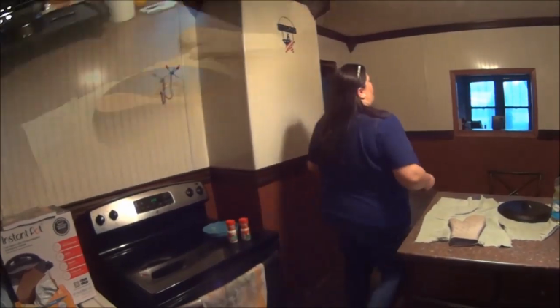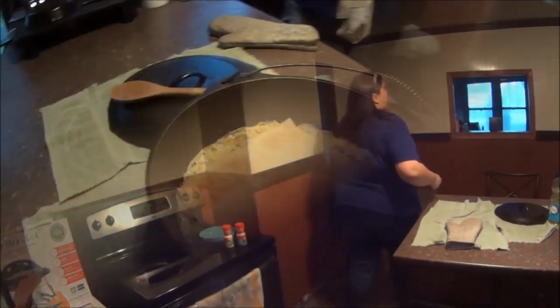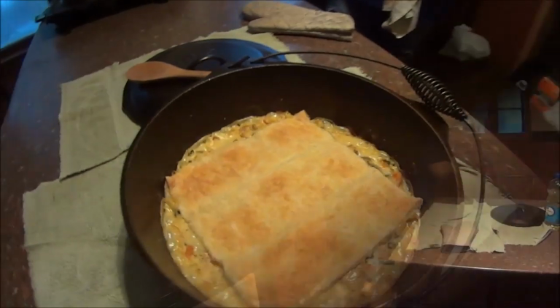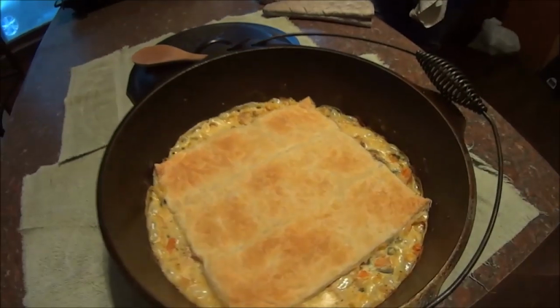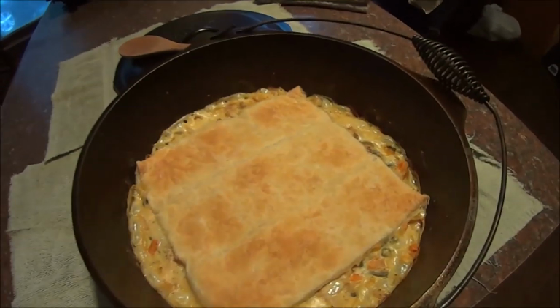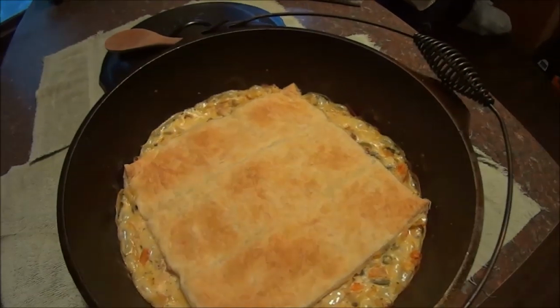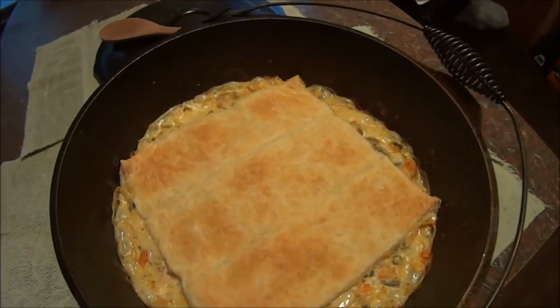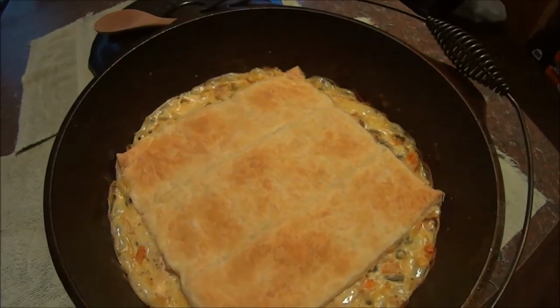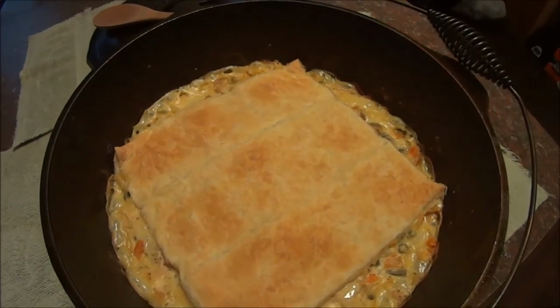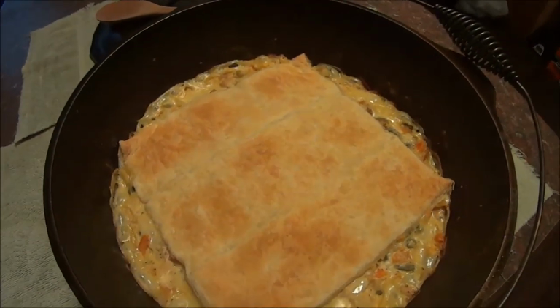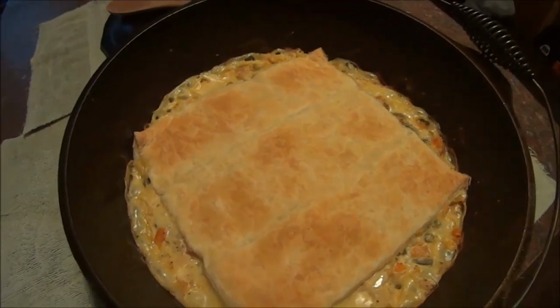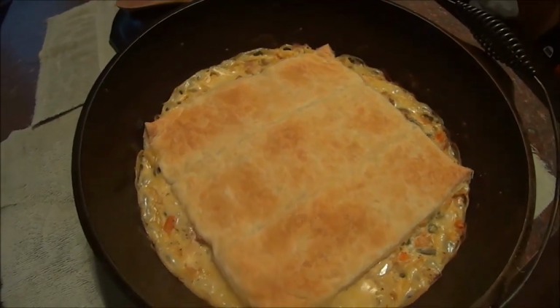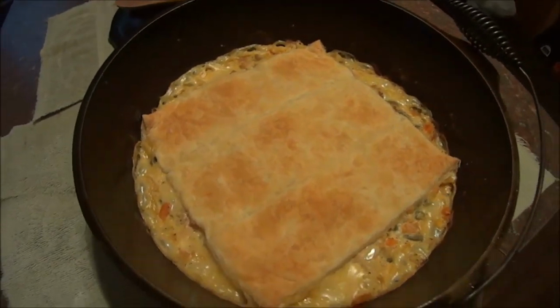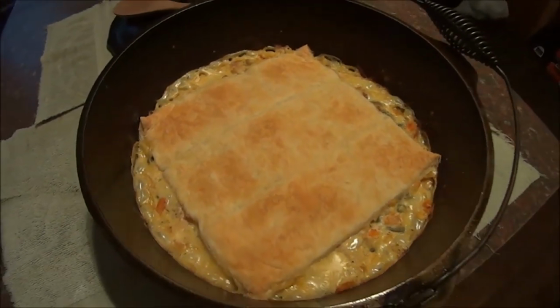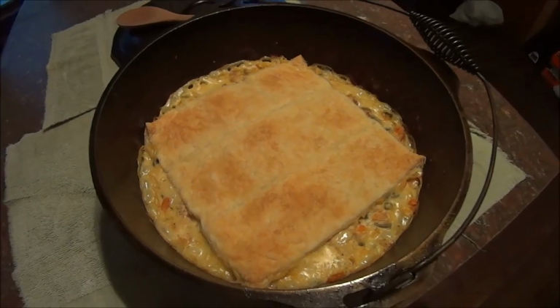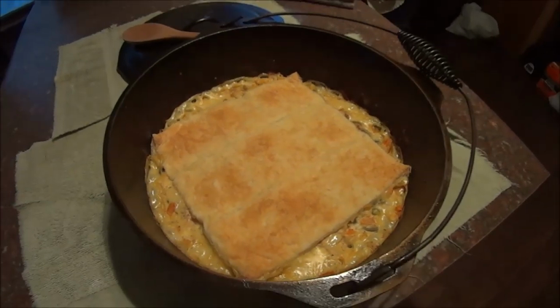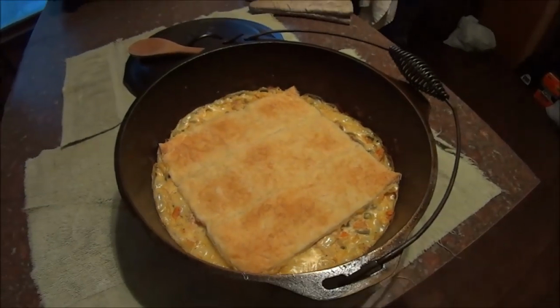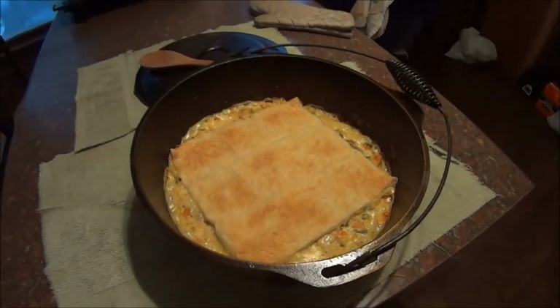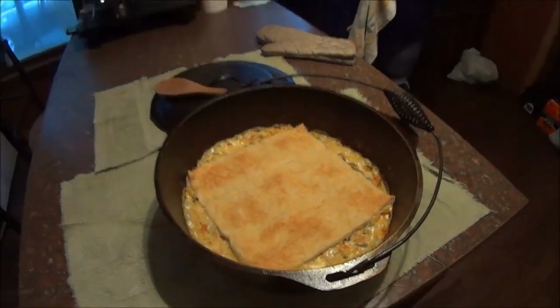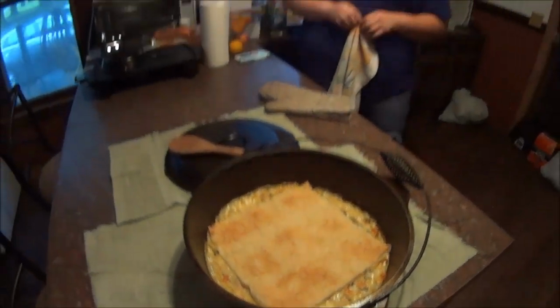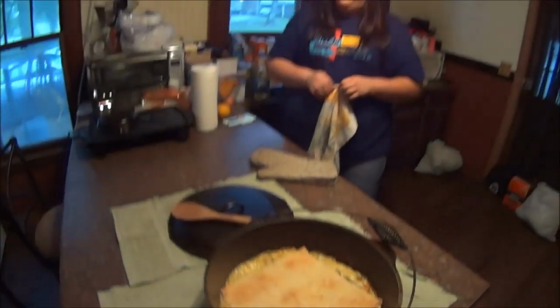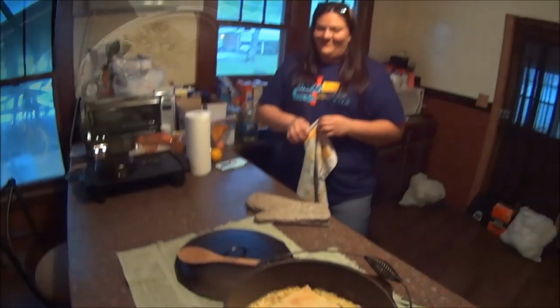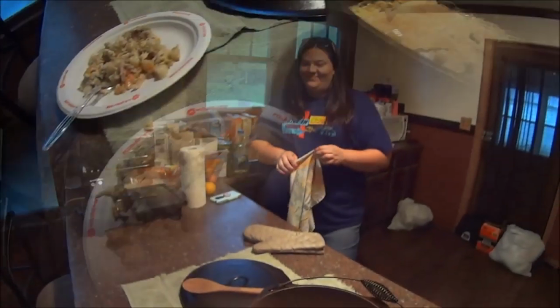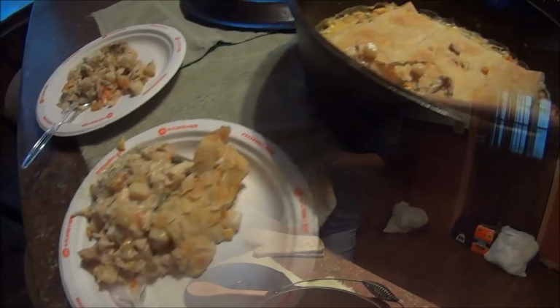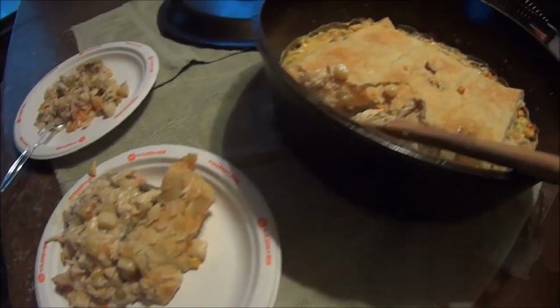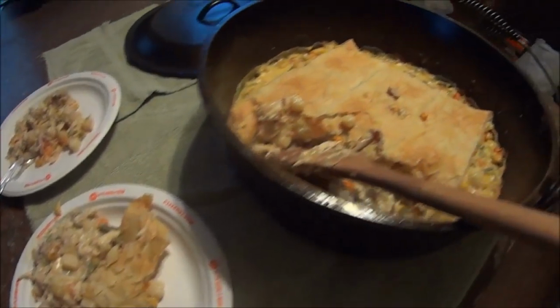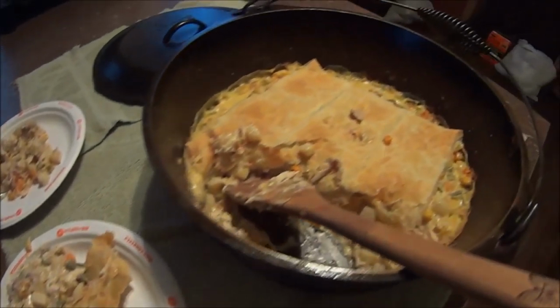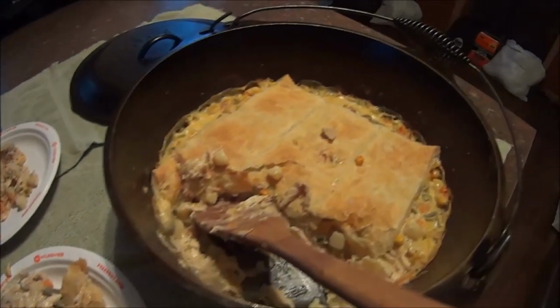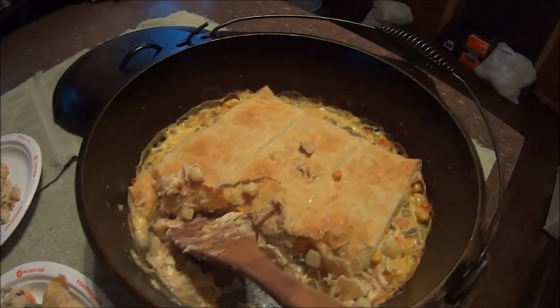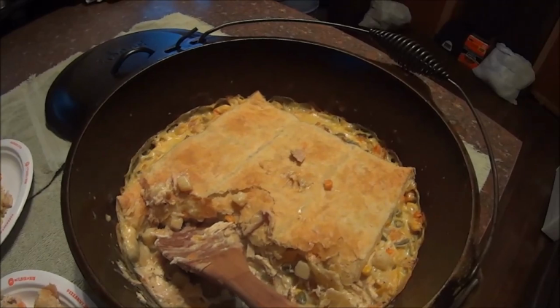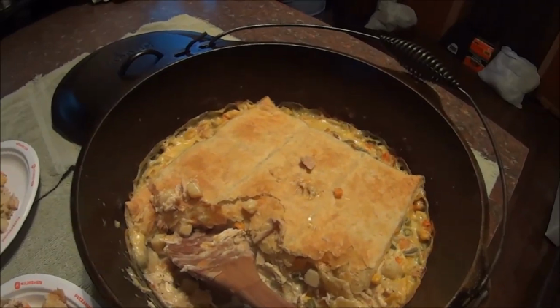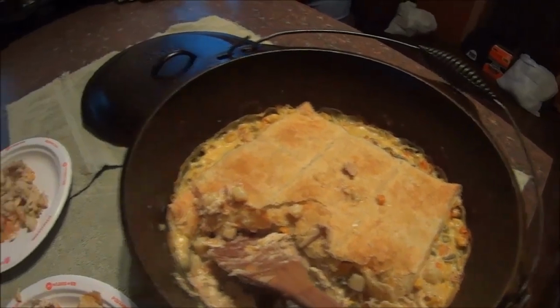Here's the finished product — looks good enough to eat! If you want the recipe, we'll put it in the description below.